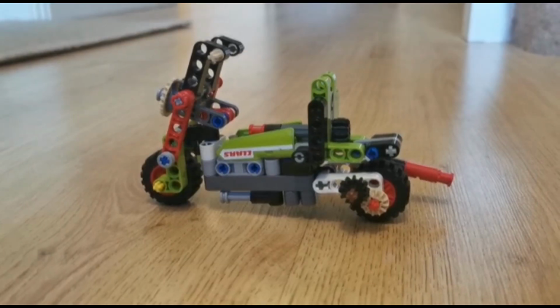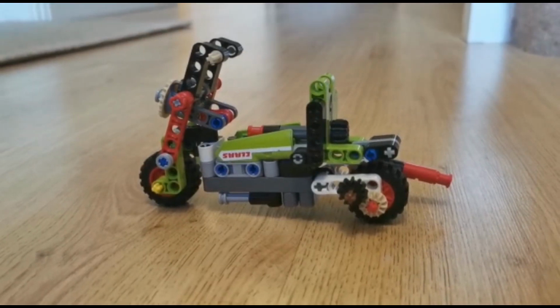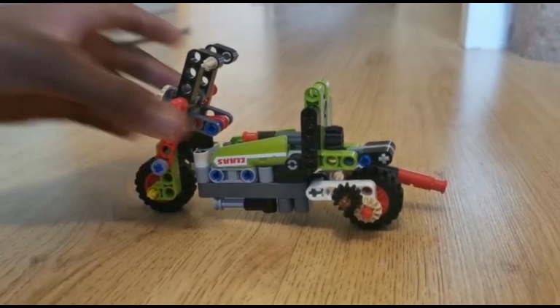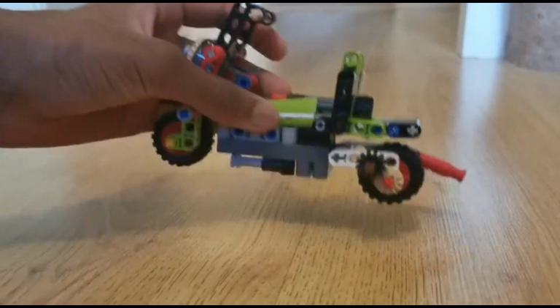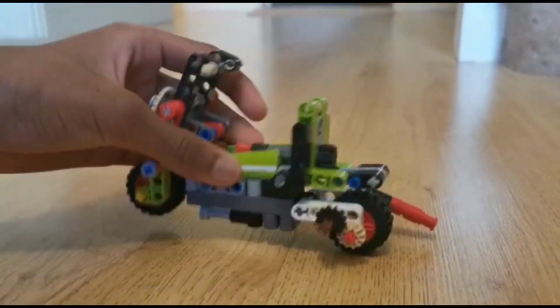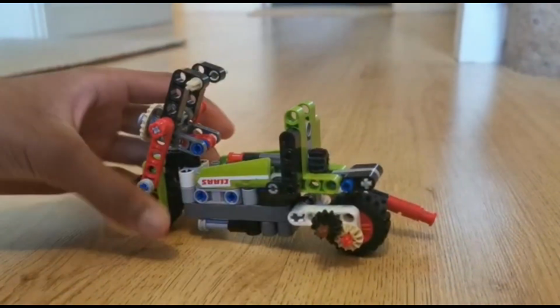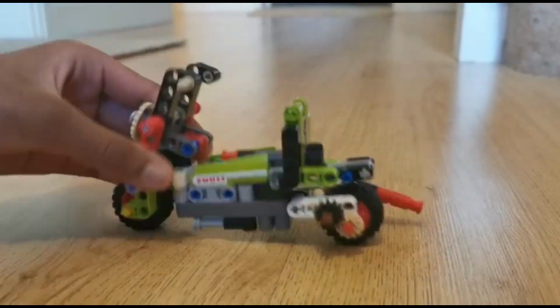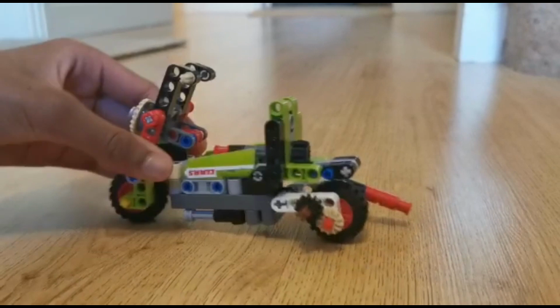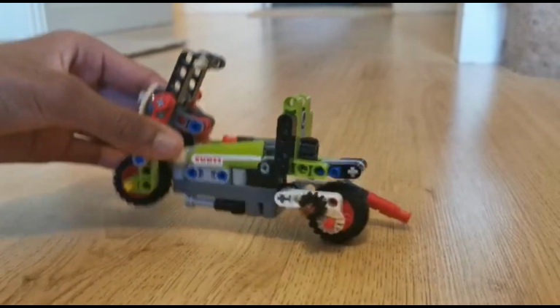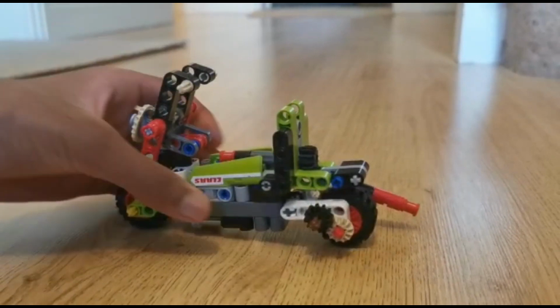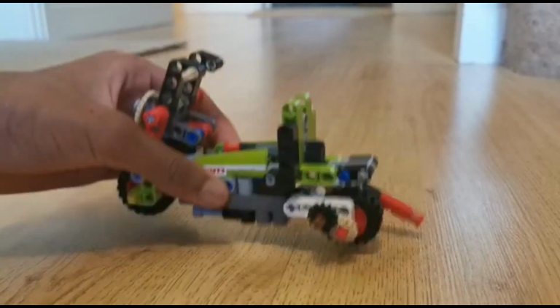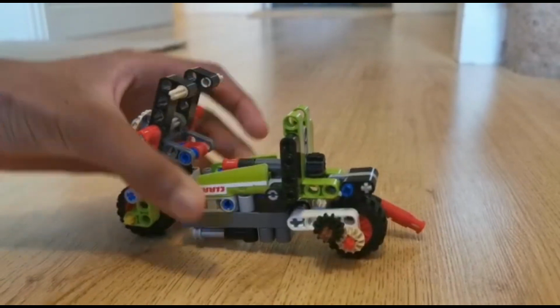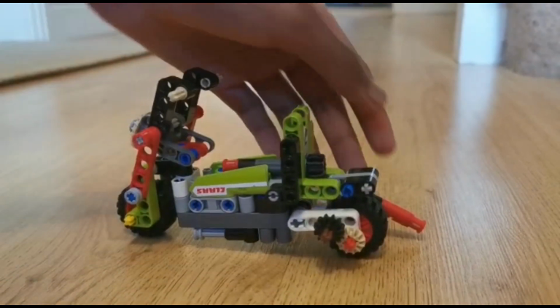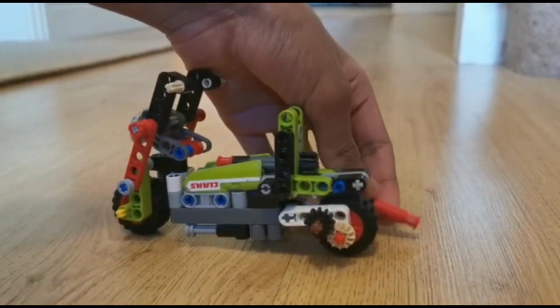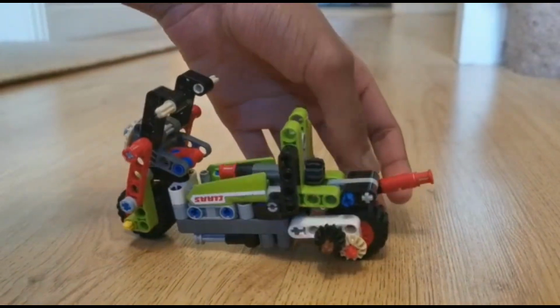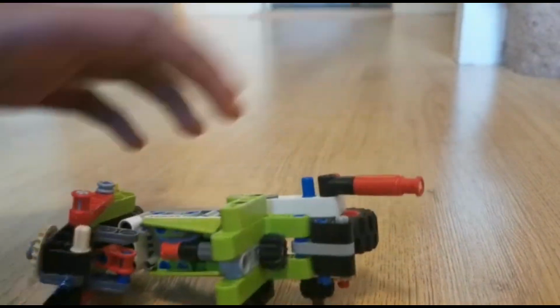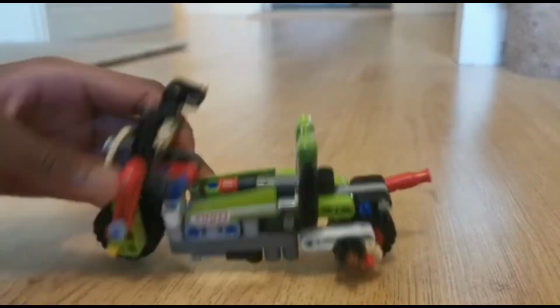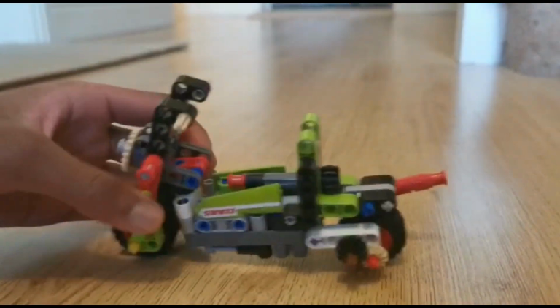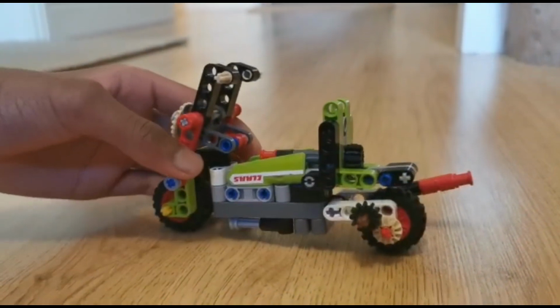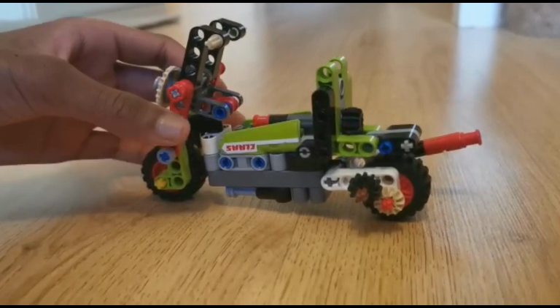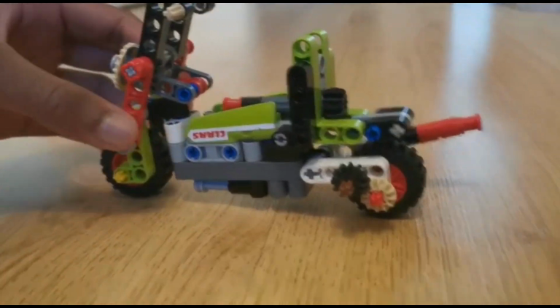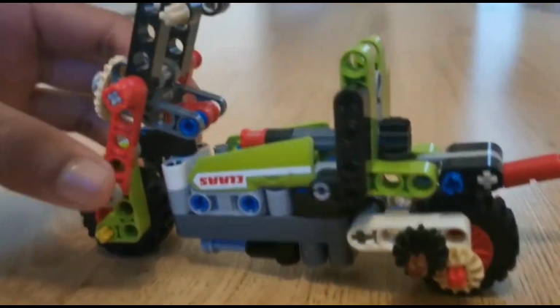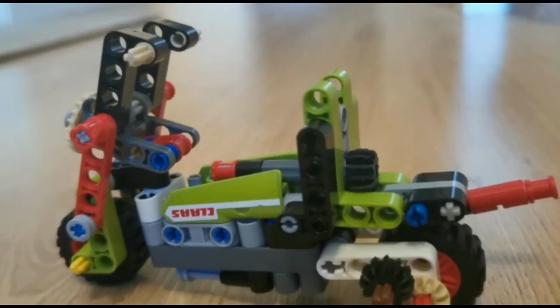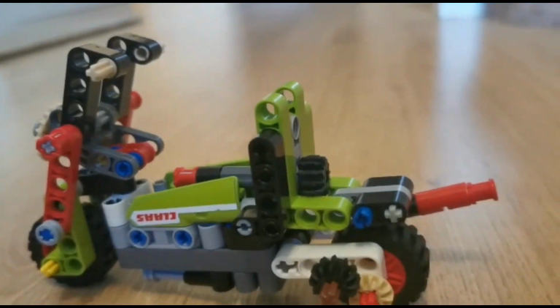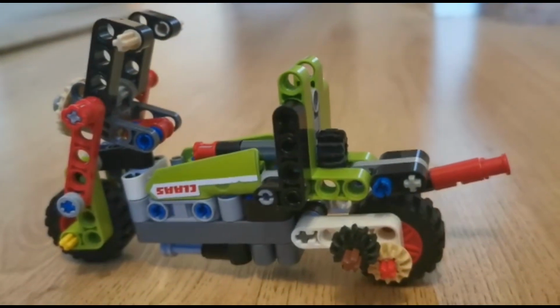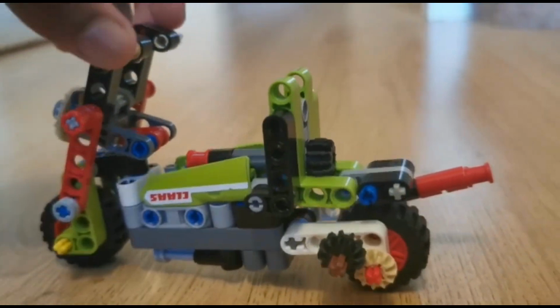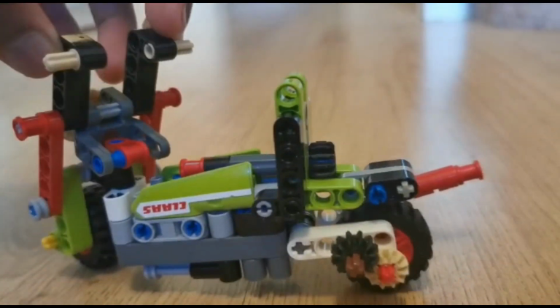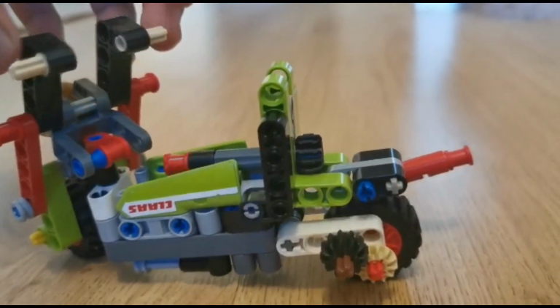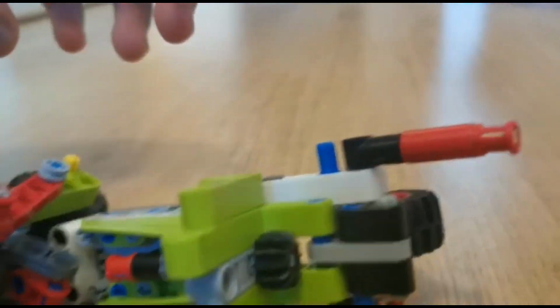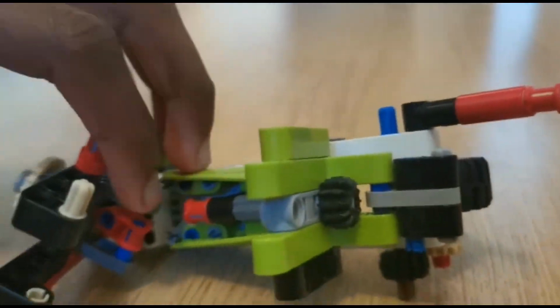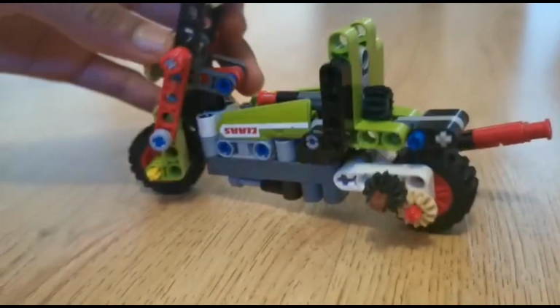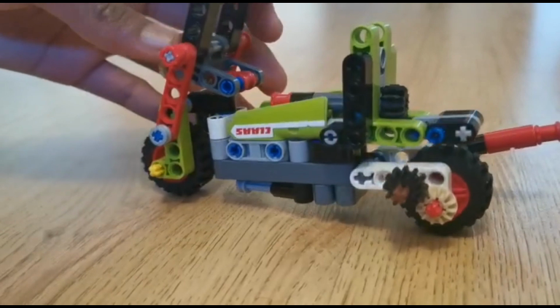Other than that, the model is pretty sturdy — you can just bounce it around and nothing will happen. It can balance on two wheels, but you can't turn and pose it; it will just fall down. That's why I made the kickstand.